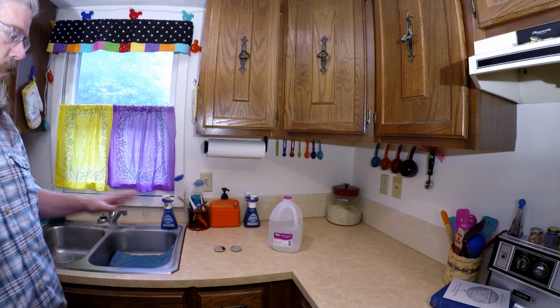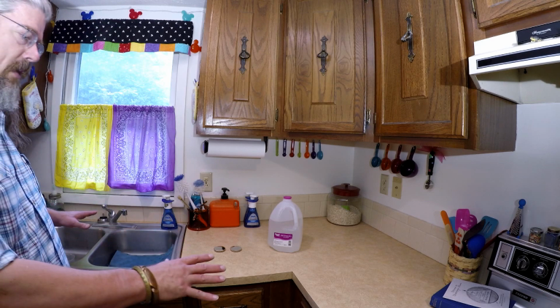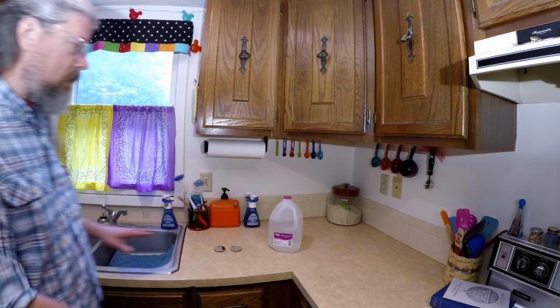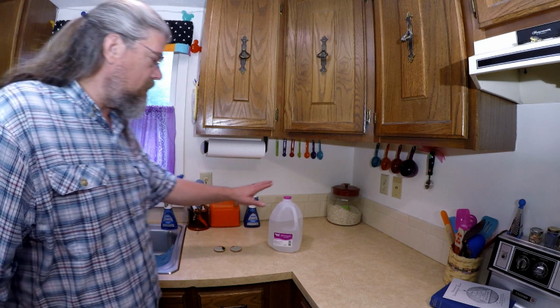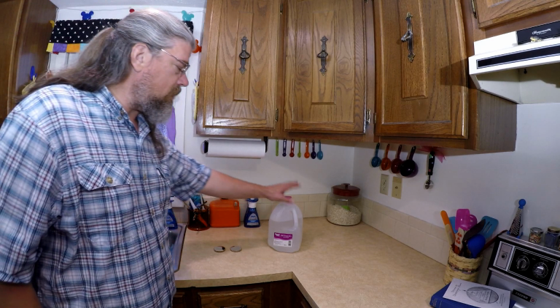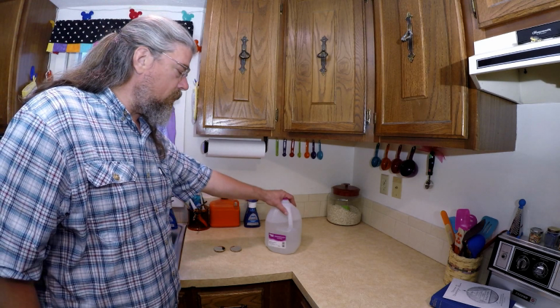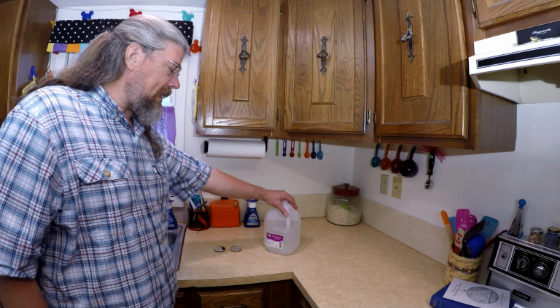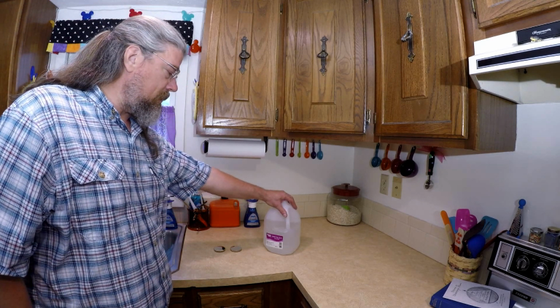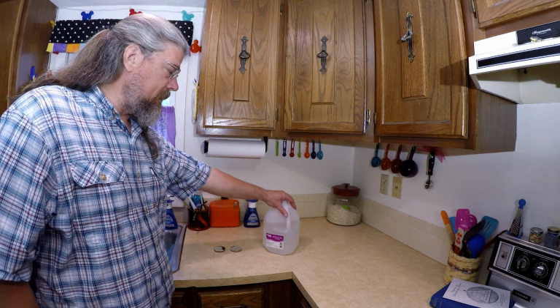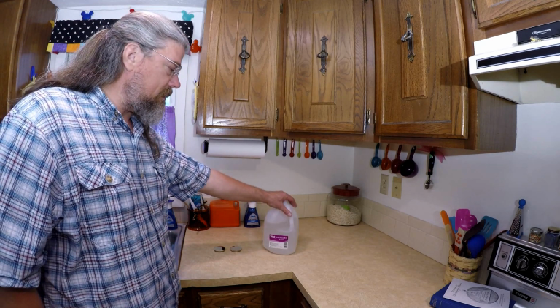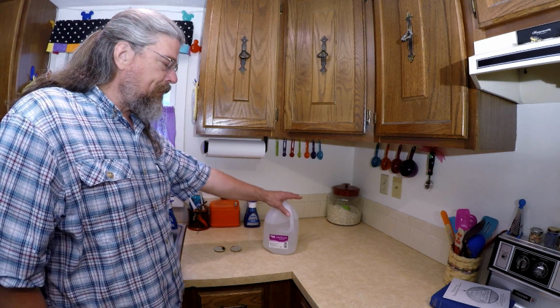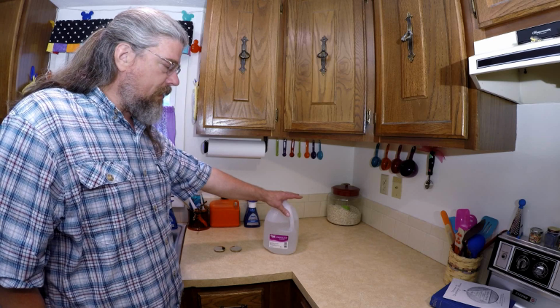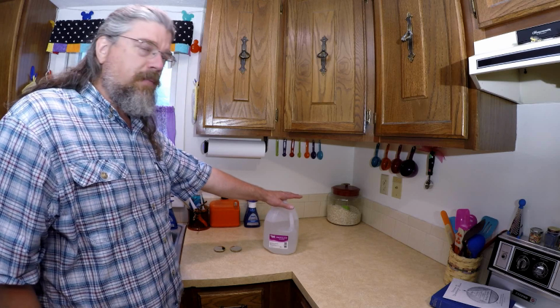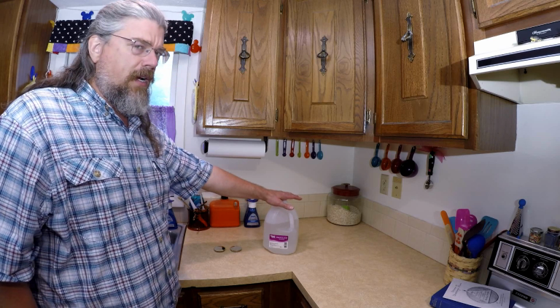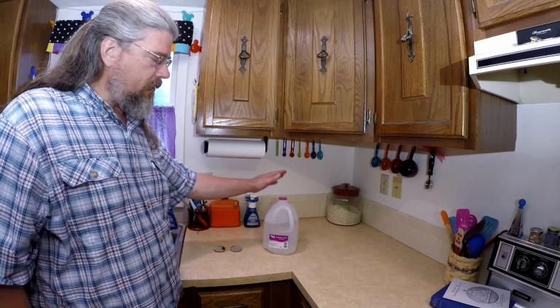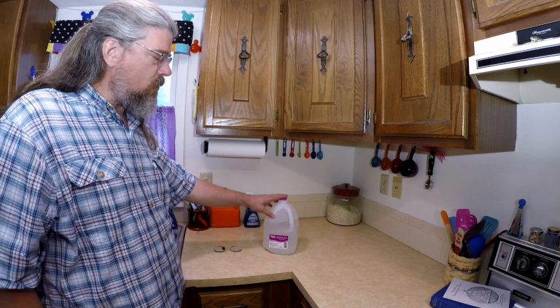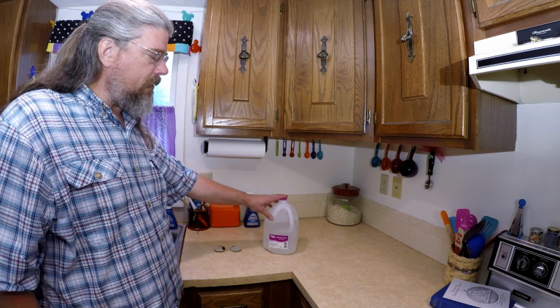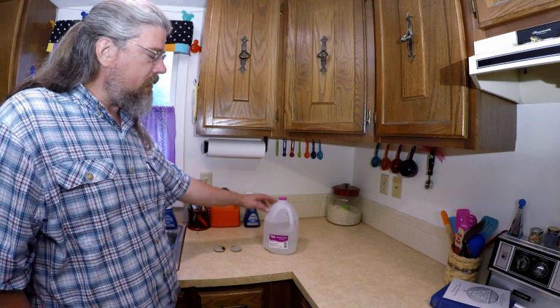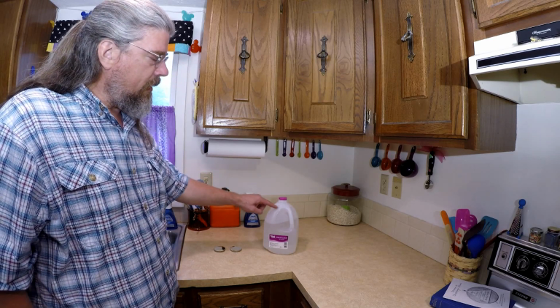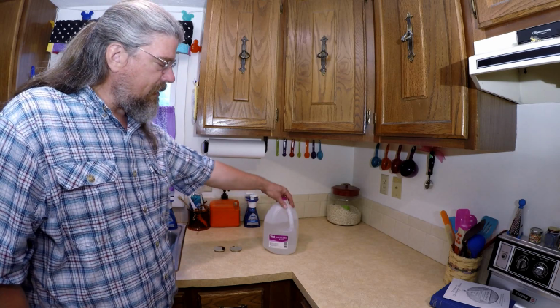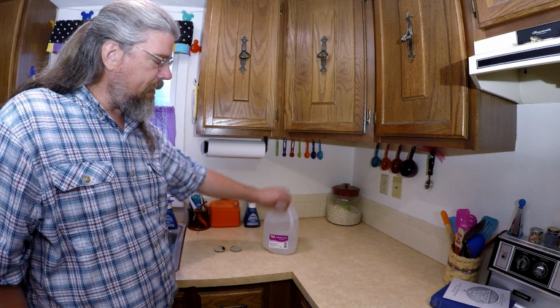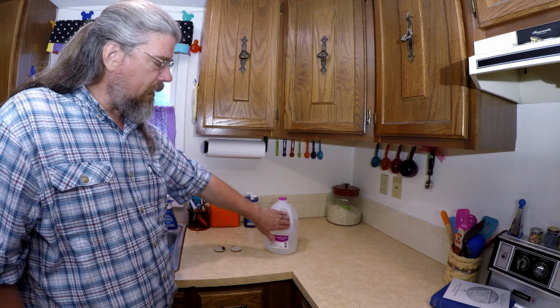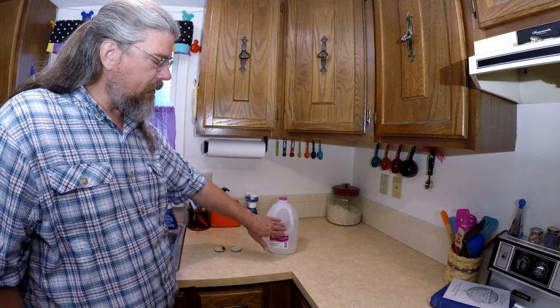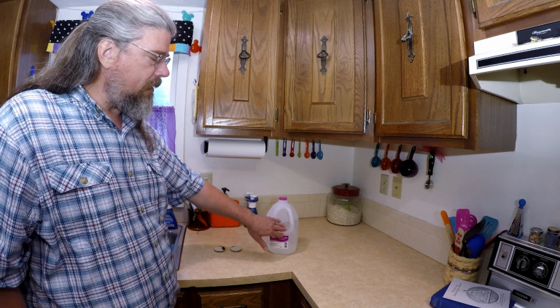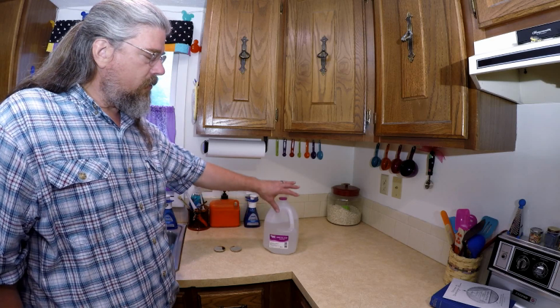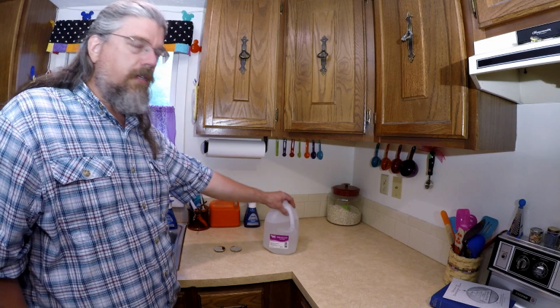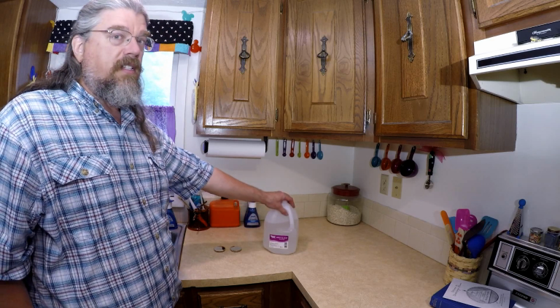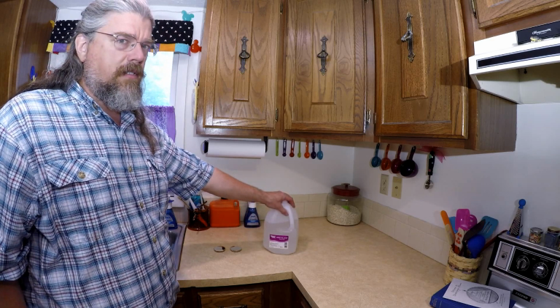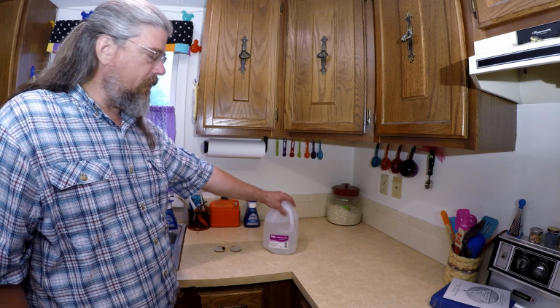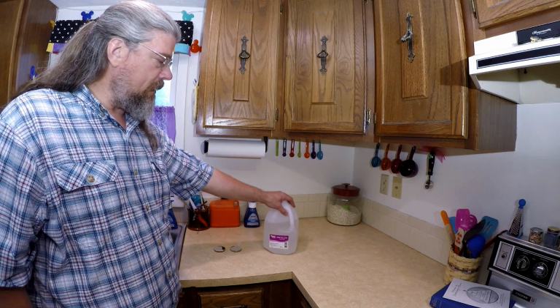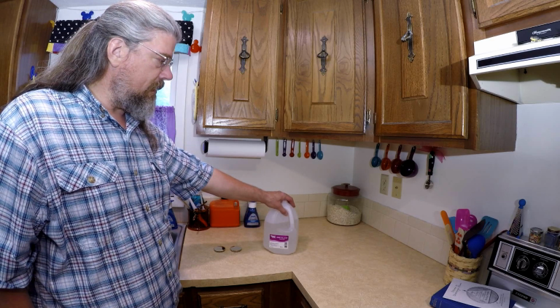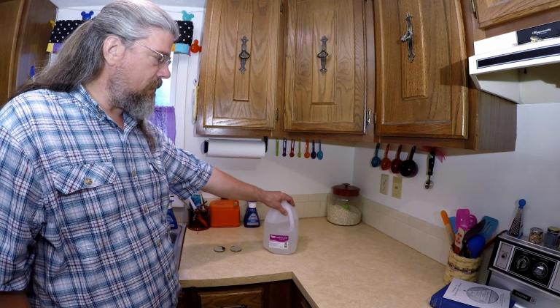Once we get all that set up, be aware that these water jugs end up sitting around either in the store or in your house and you get a lot of dust build-up on them. So make sure you dust them off before you set them up to use.